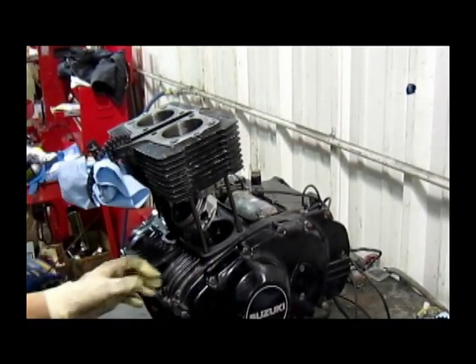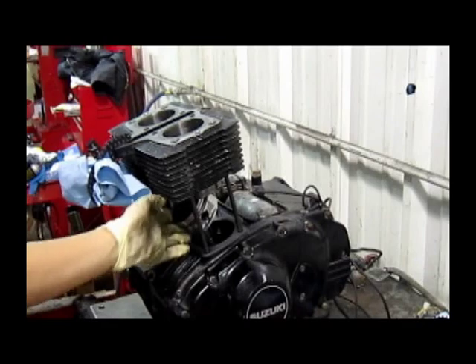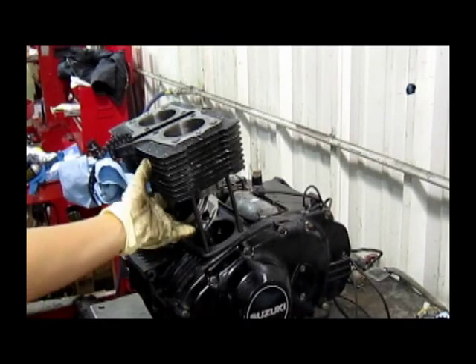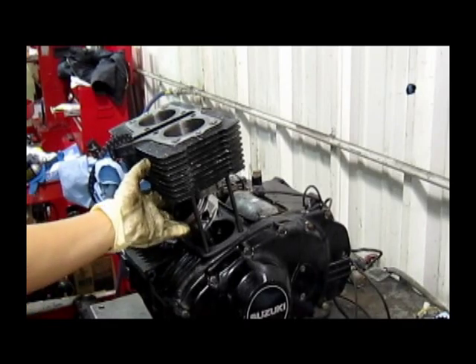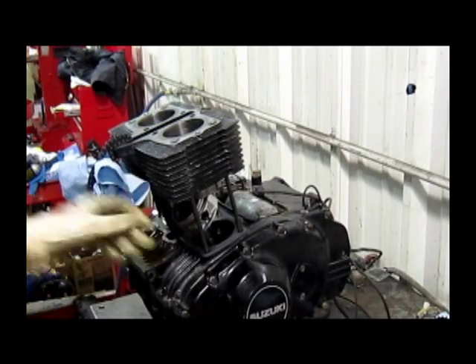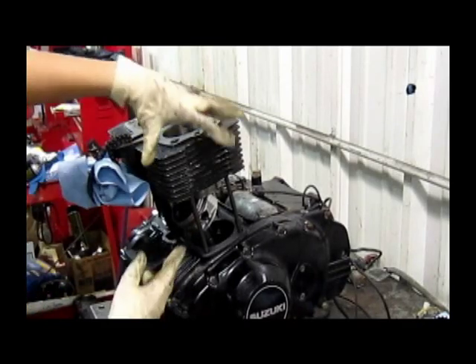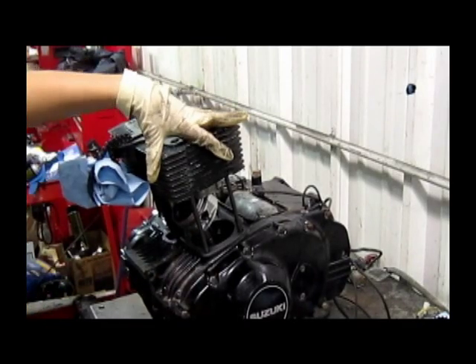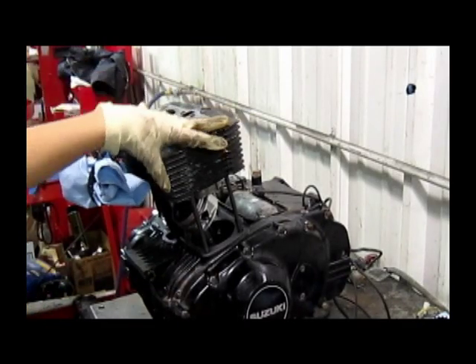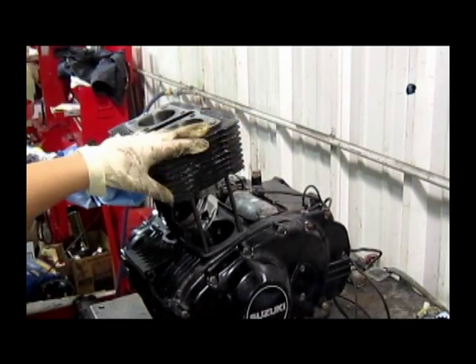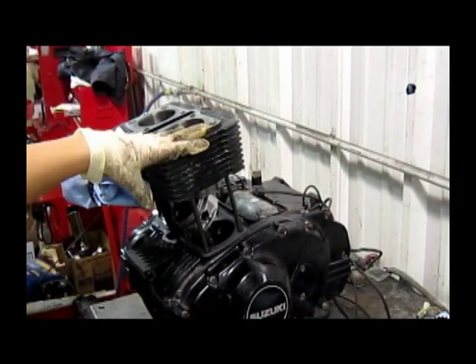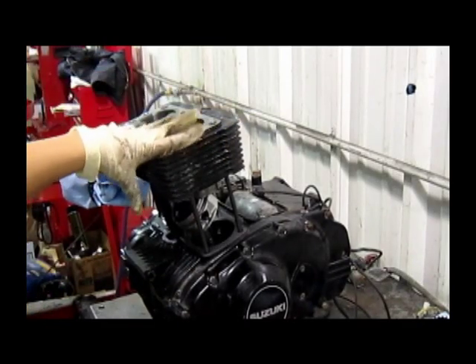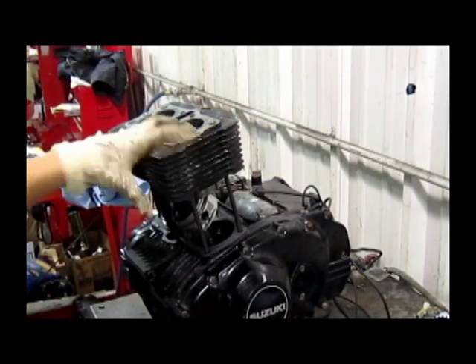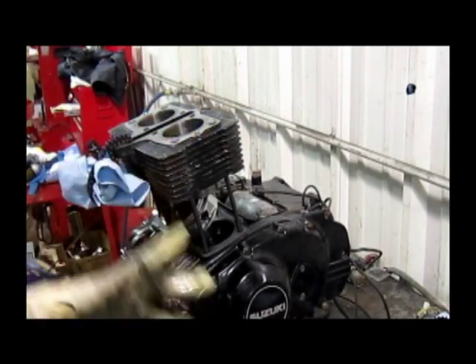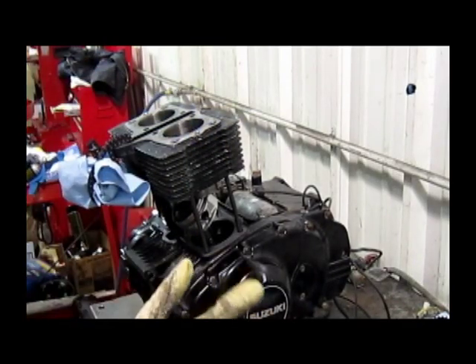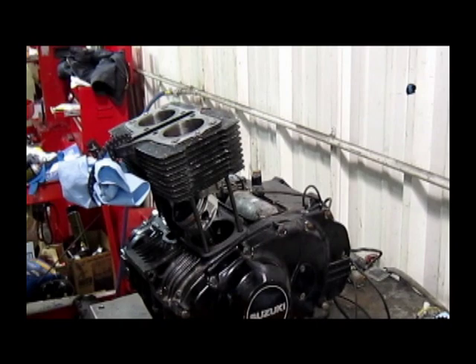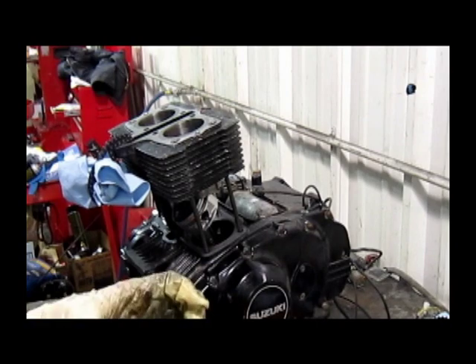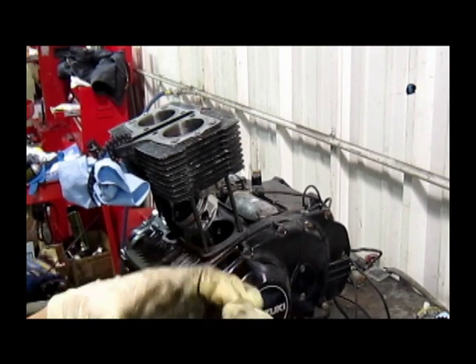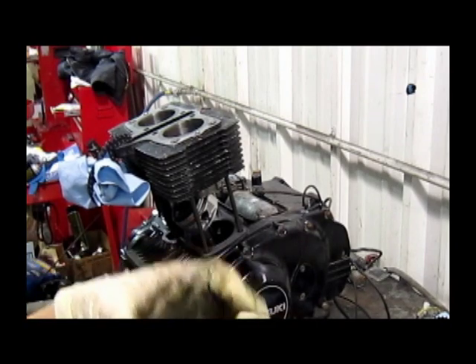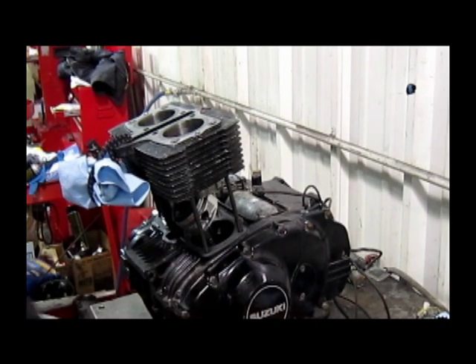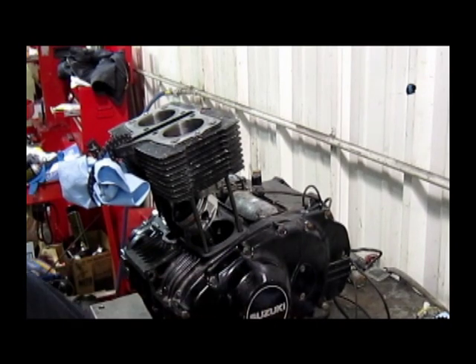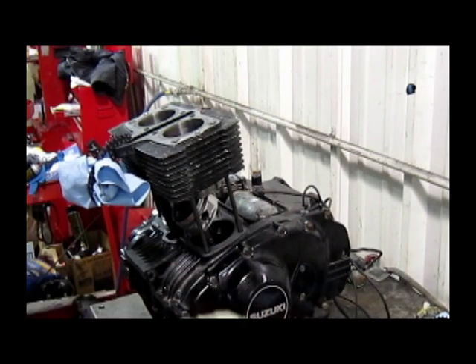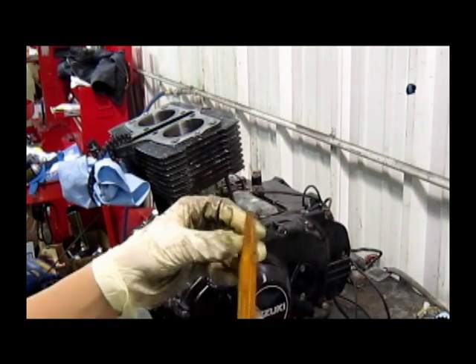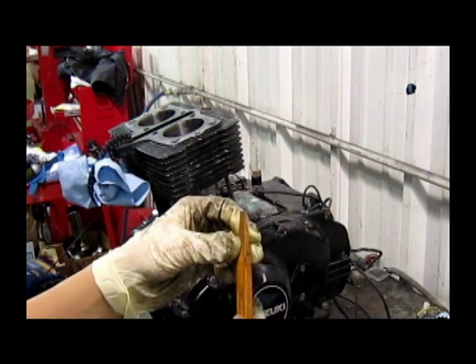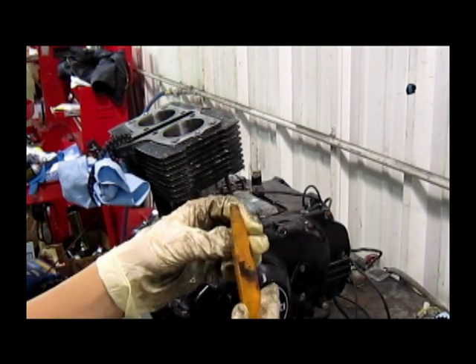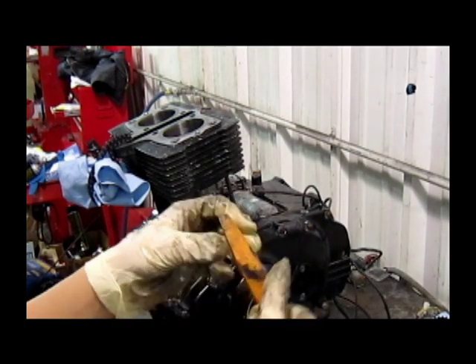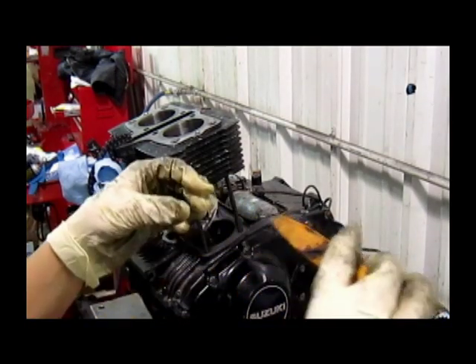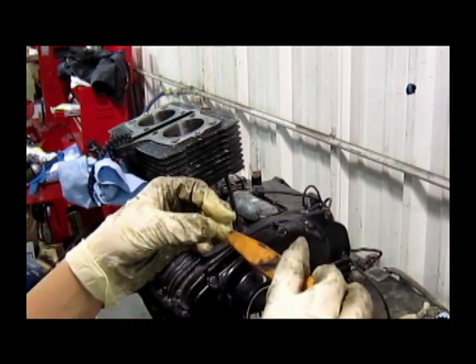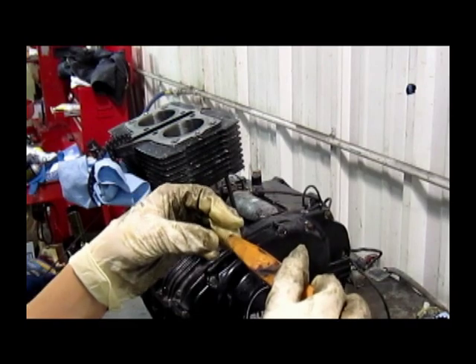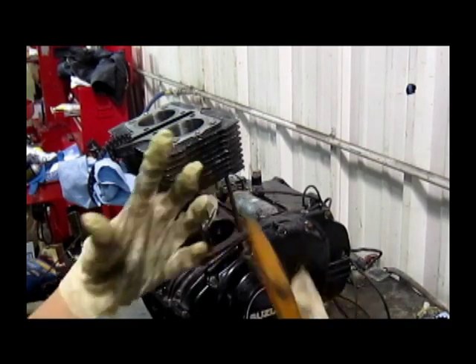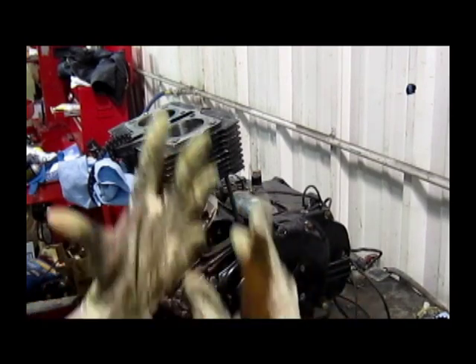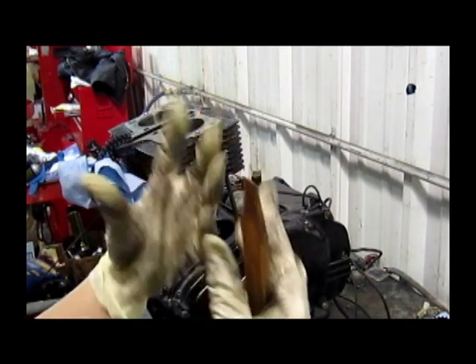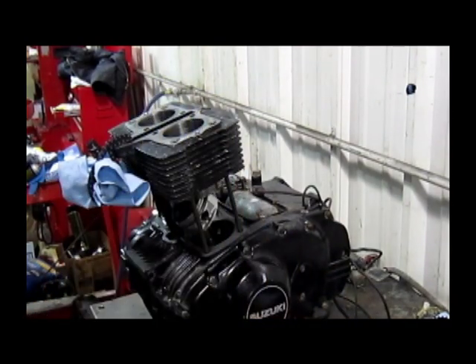When you're guiding in the piston, you want to make sure that the rings we put on don't catch on the cylinder. You kind of have to squeeze them in, or you can use a tool to push the rings in so that they can slide in.